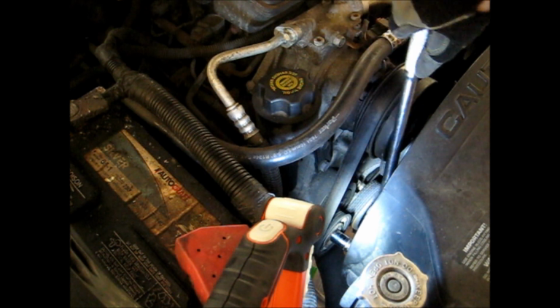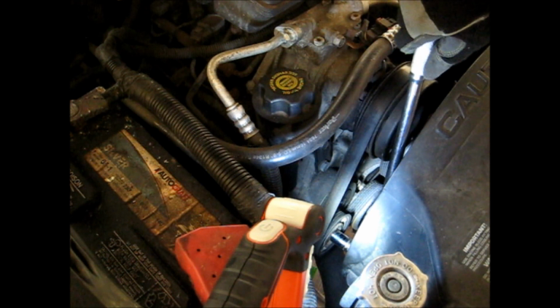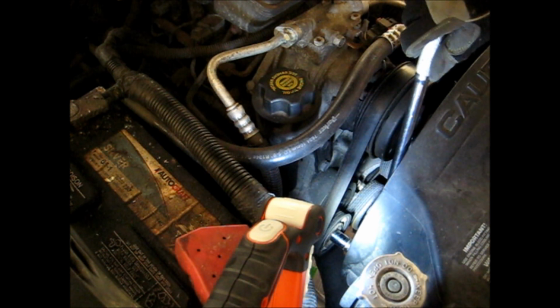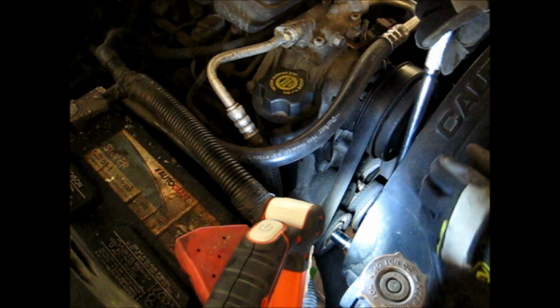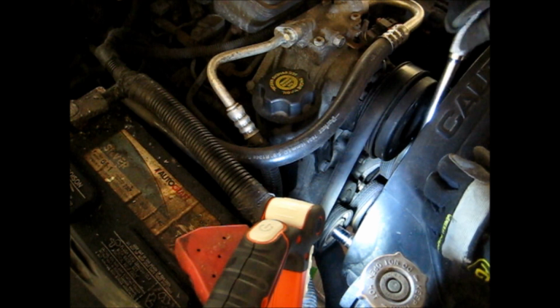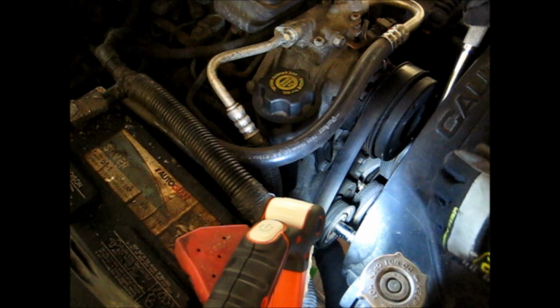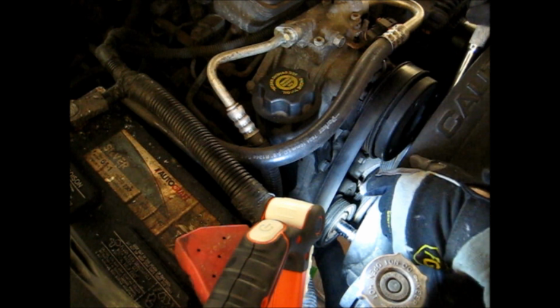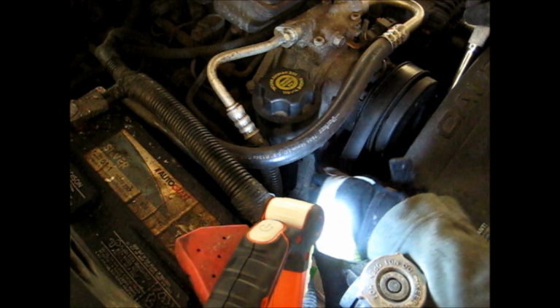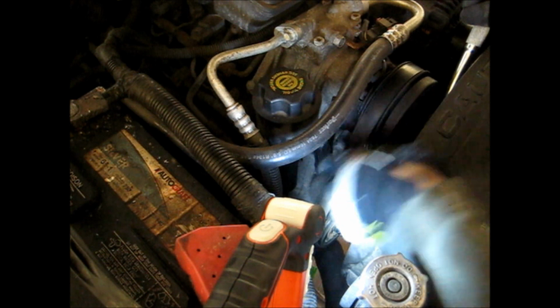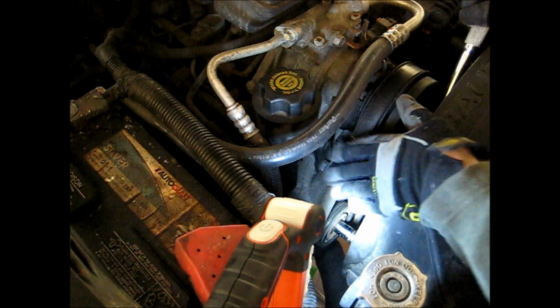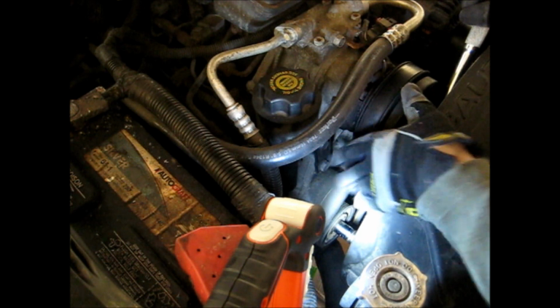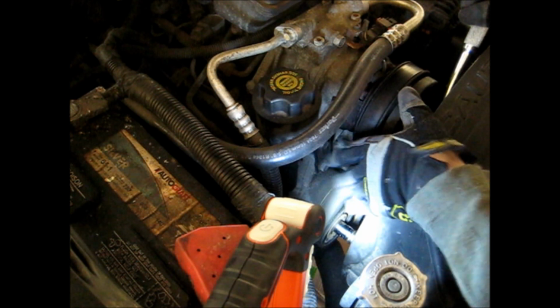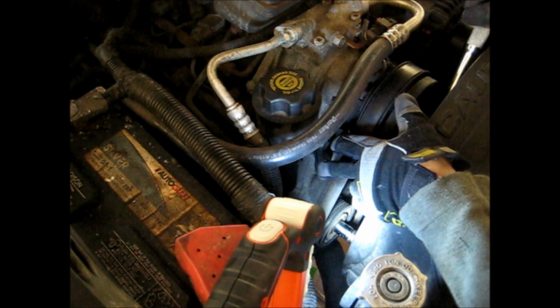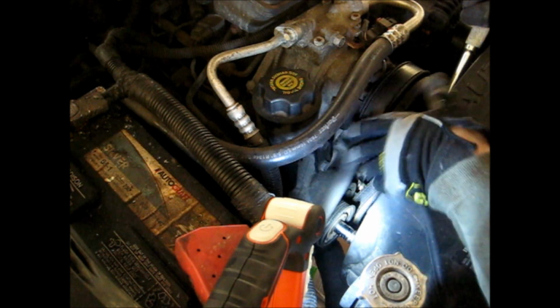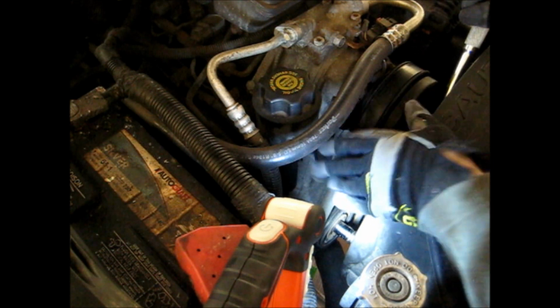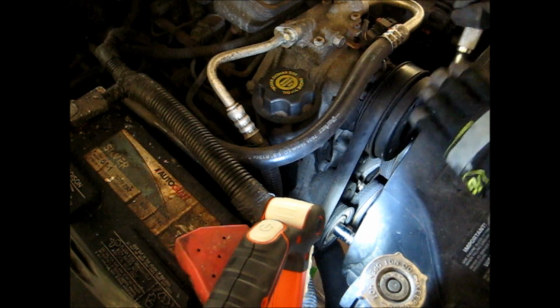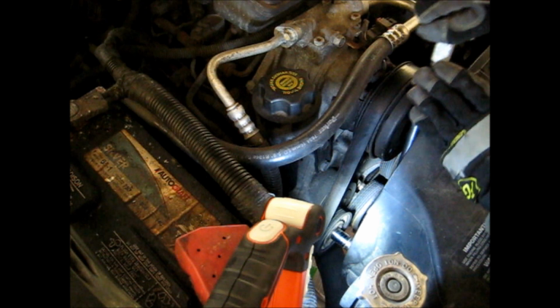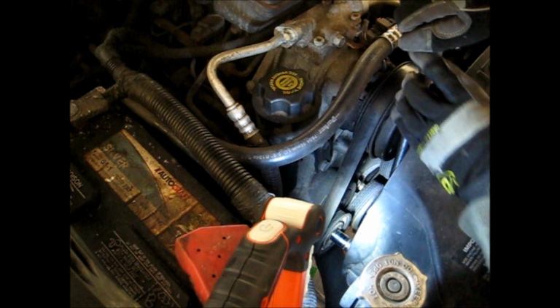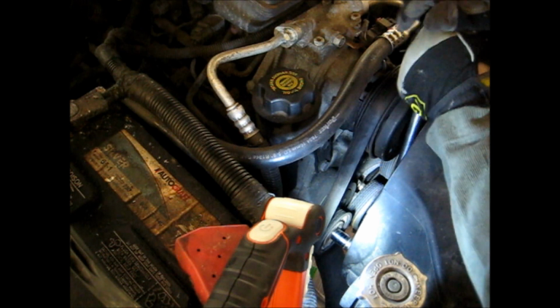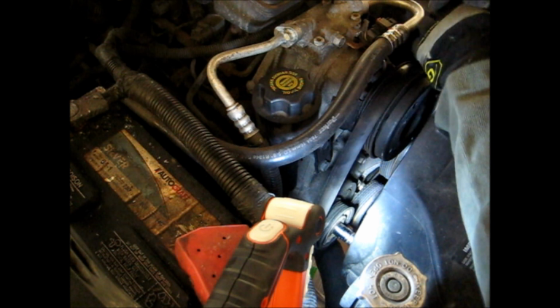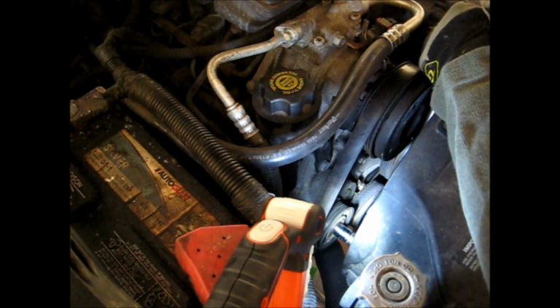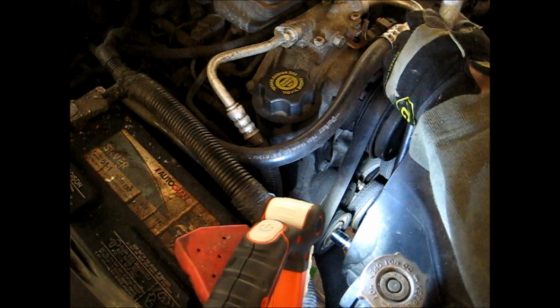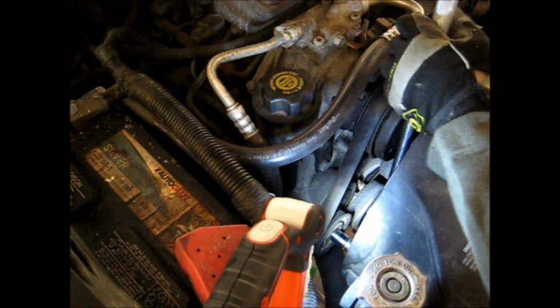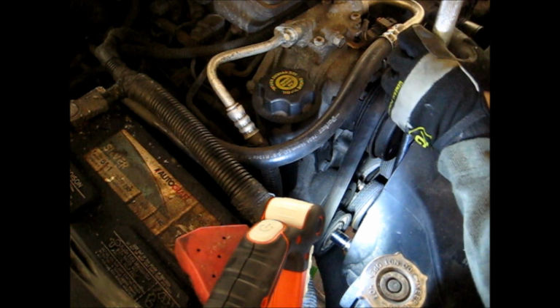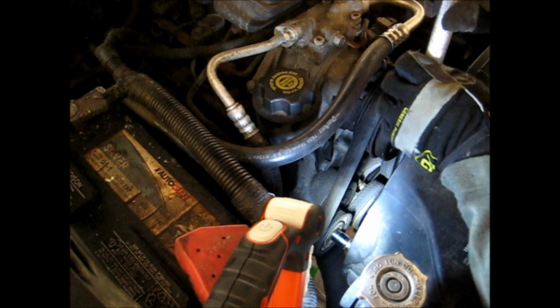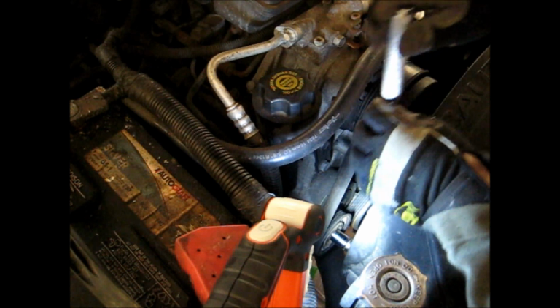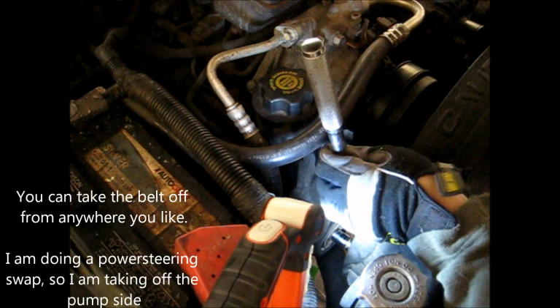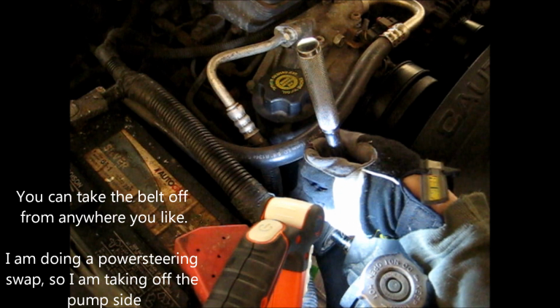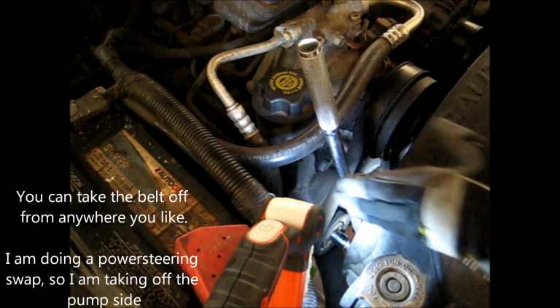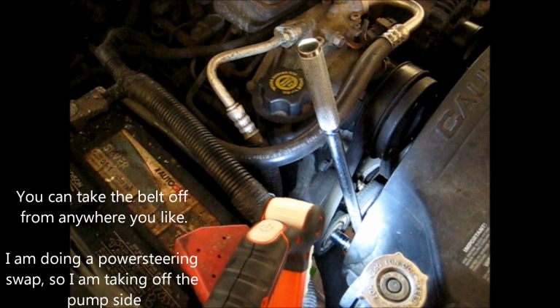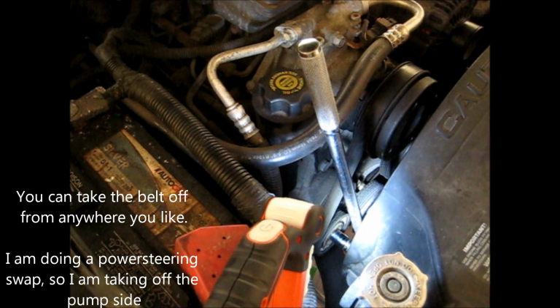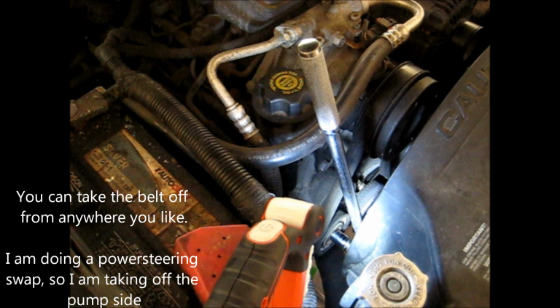As you pull it to the right, you see how the belt is getting all loose — that makes it so you can take it off. You don't need to take it off this side; take it off the right.